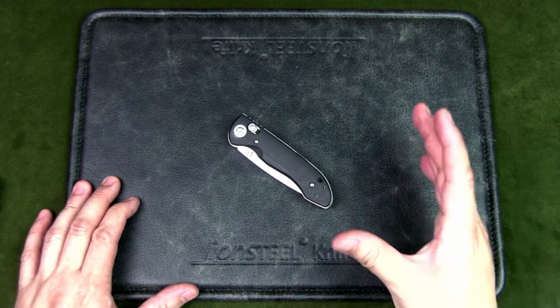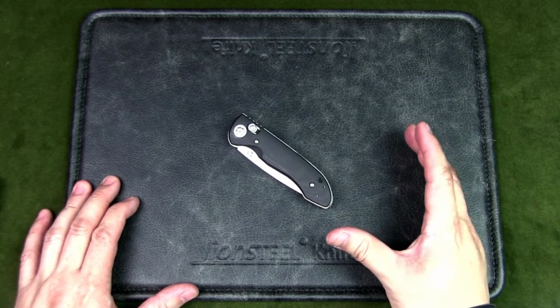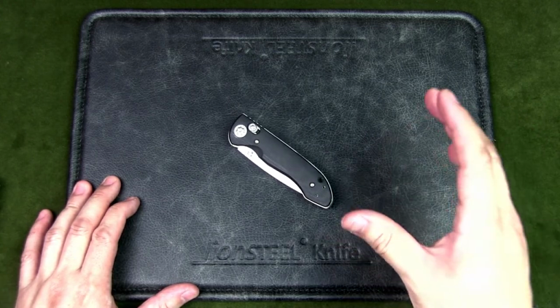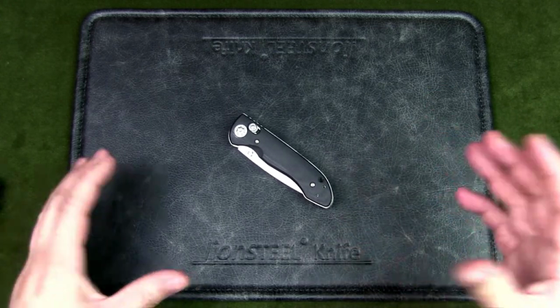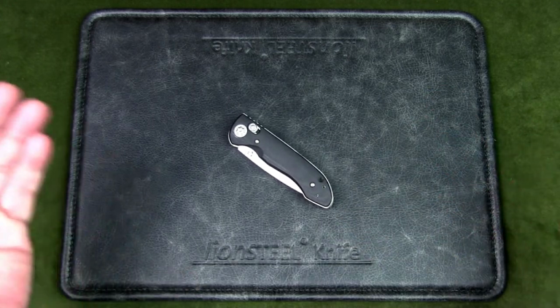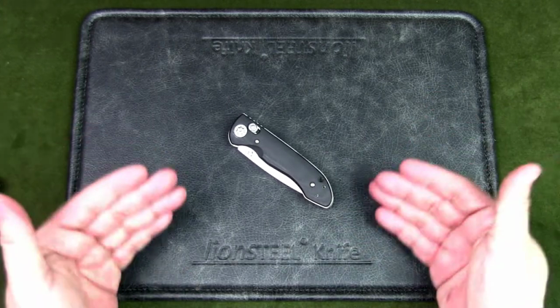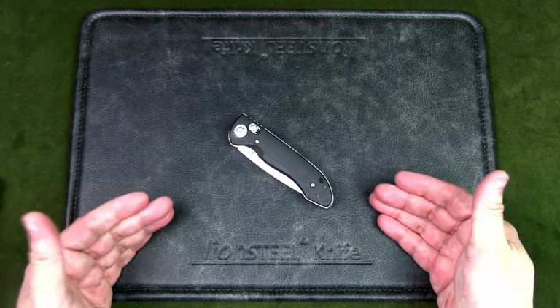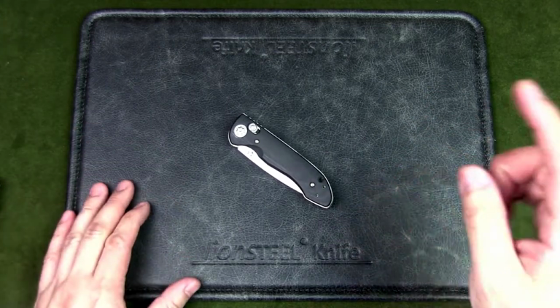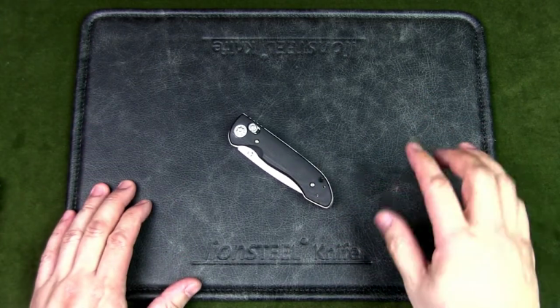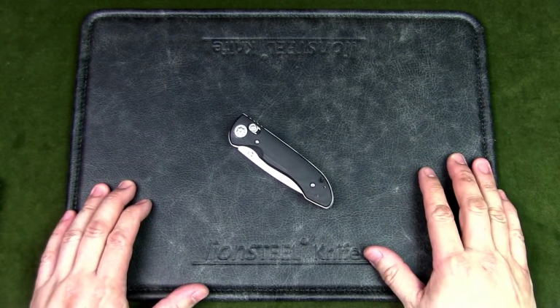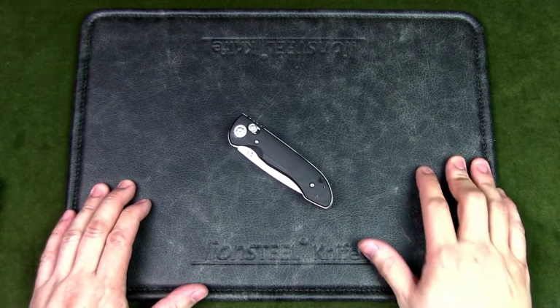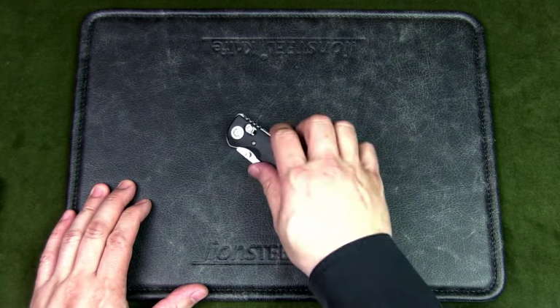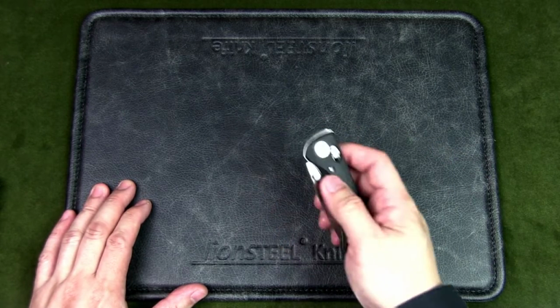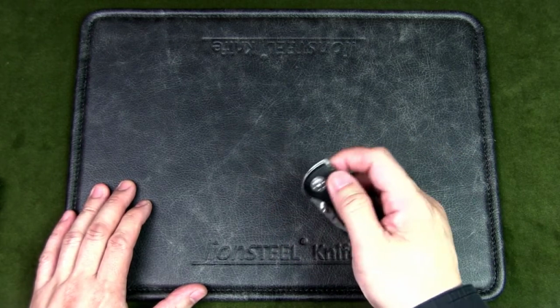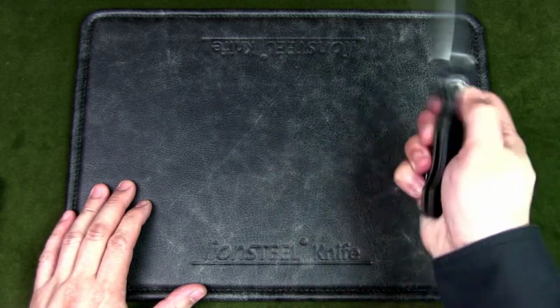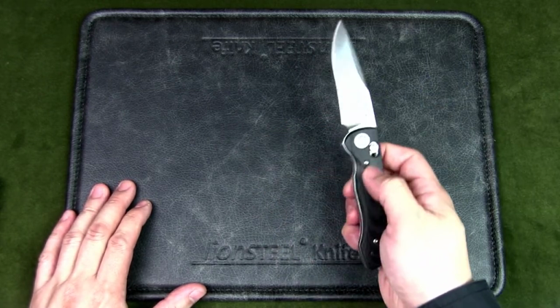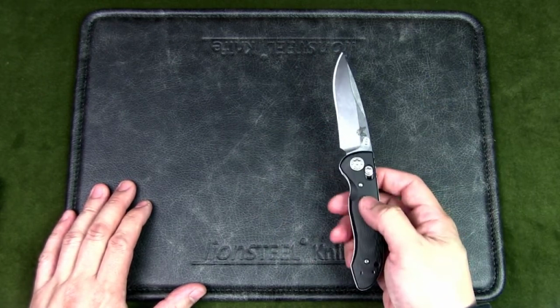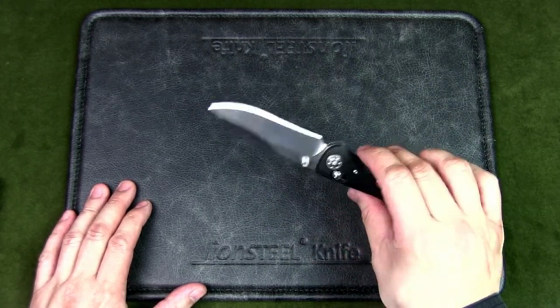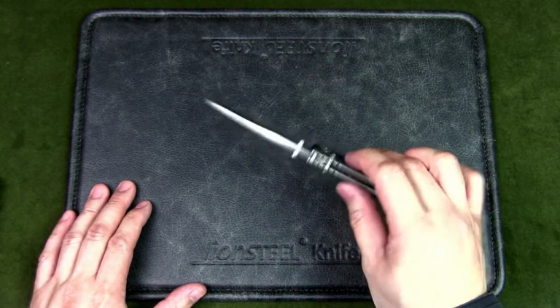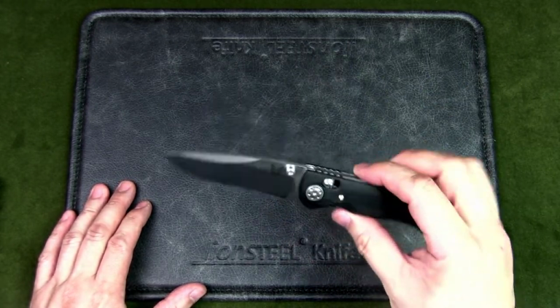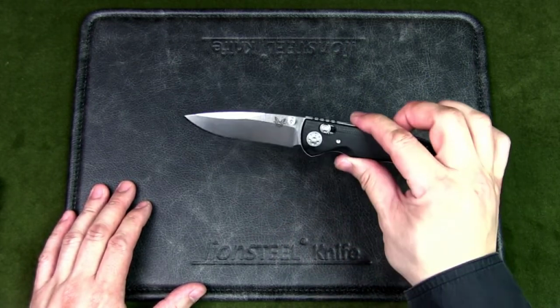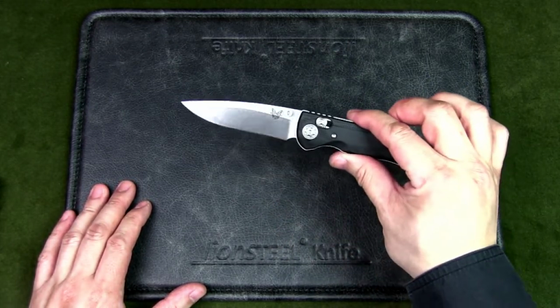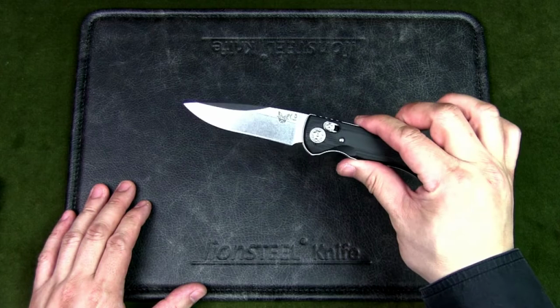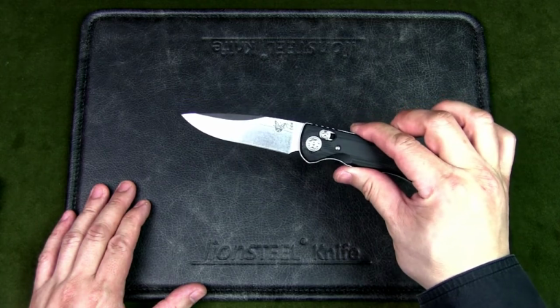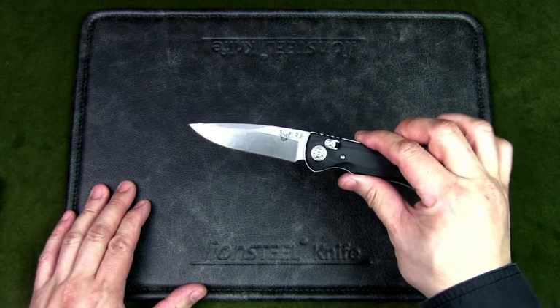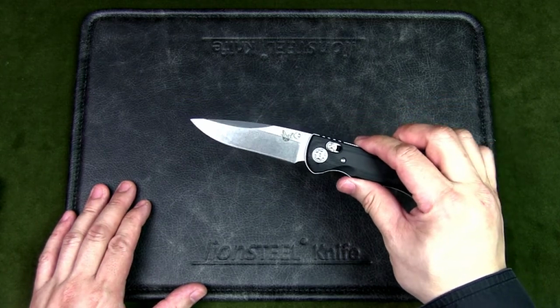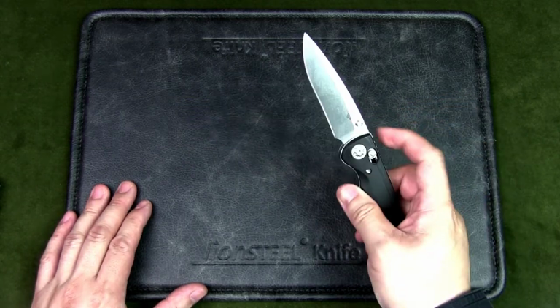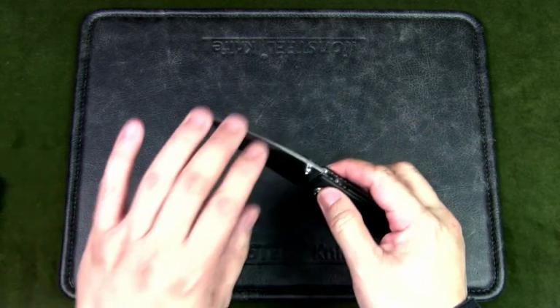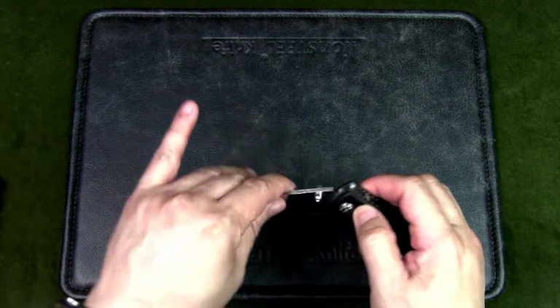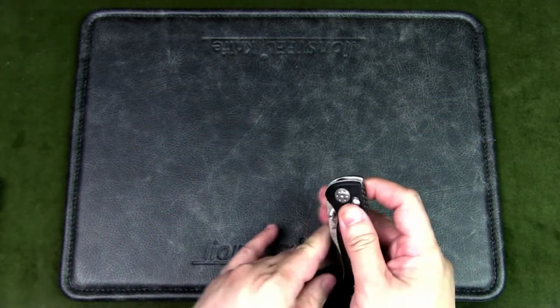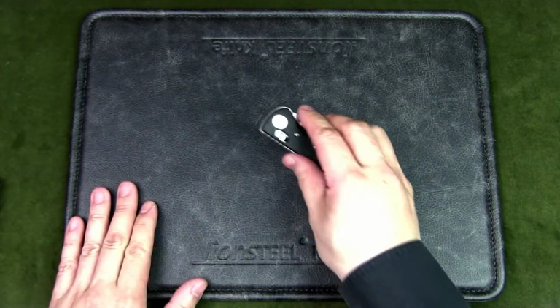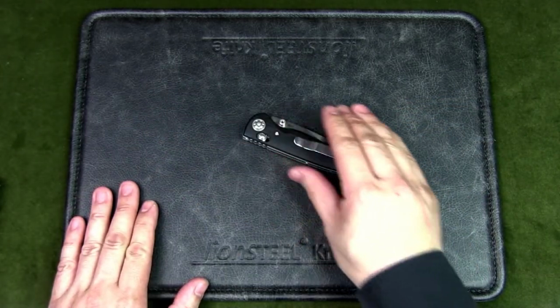What do you think? Let me know in the comments below, and if you have any questions or info to add, please leave a comment as well. Thank you for watching this video on the Benchmade Foray 698. Keep it folded, keep it safe.